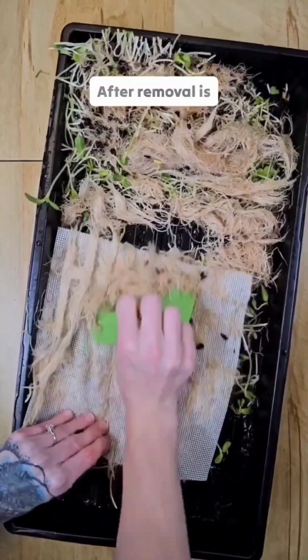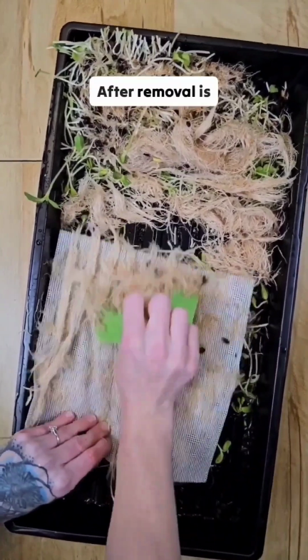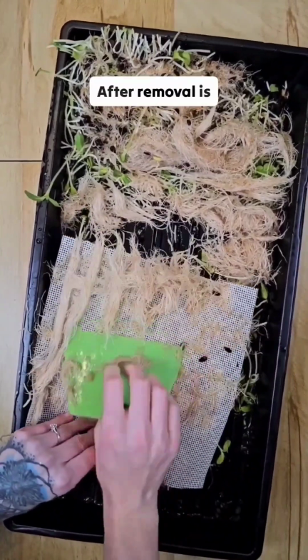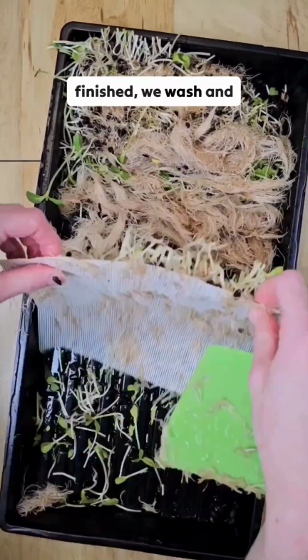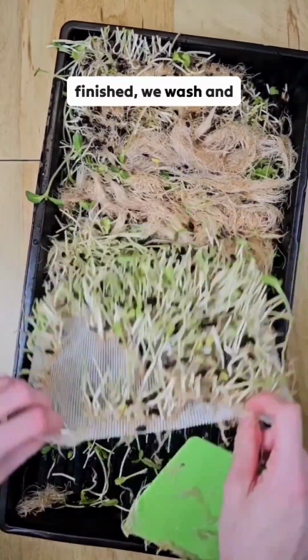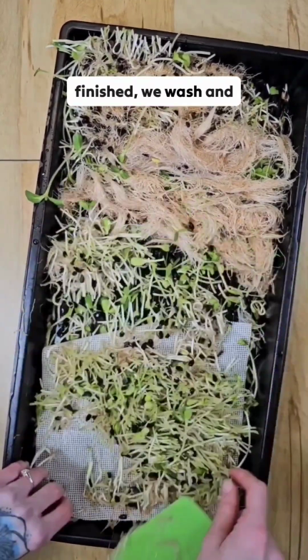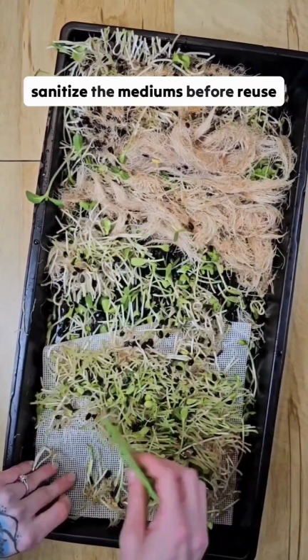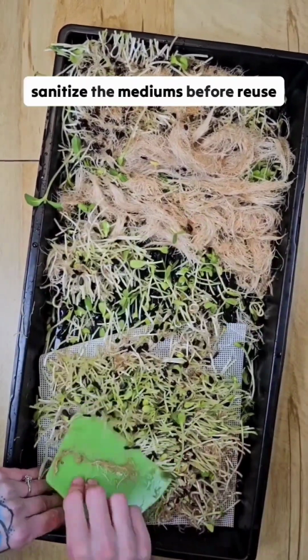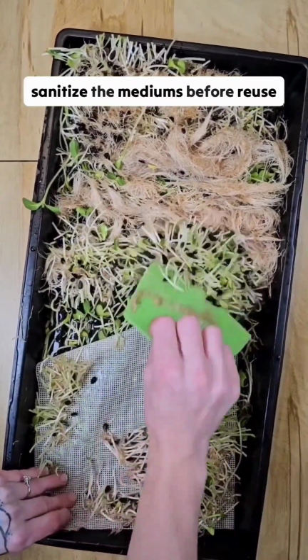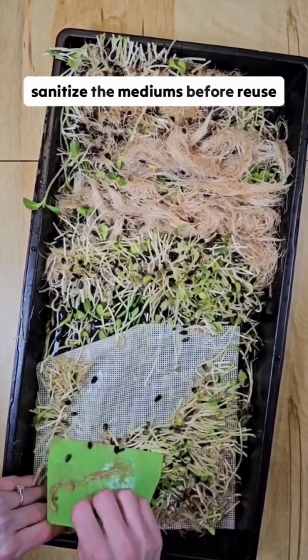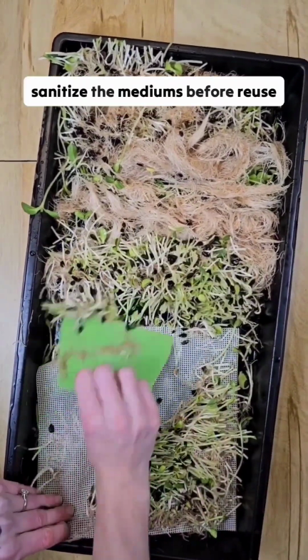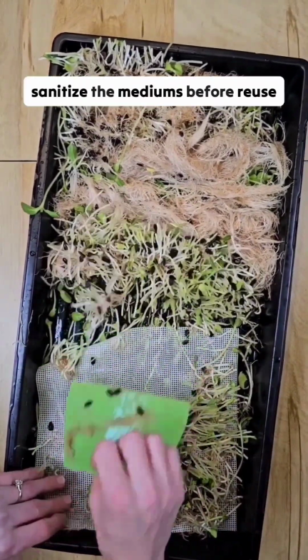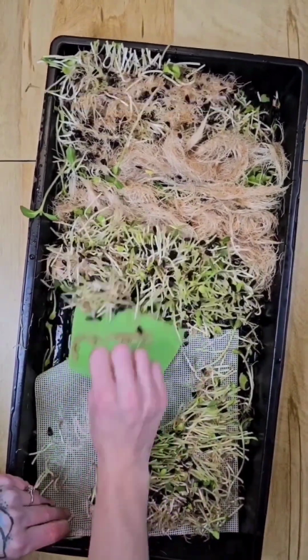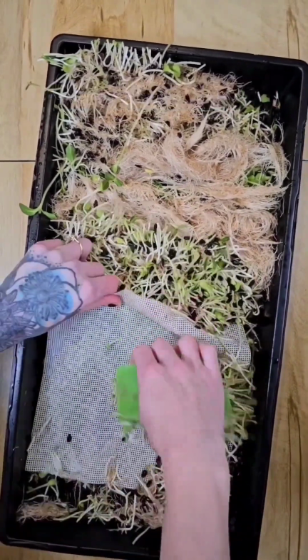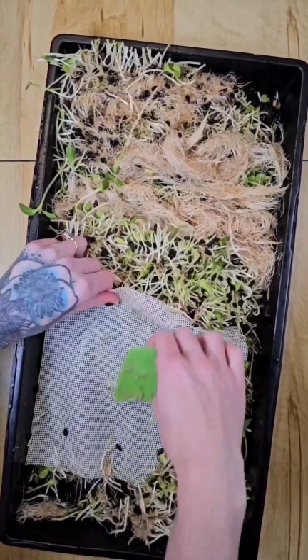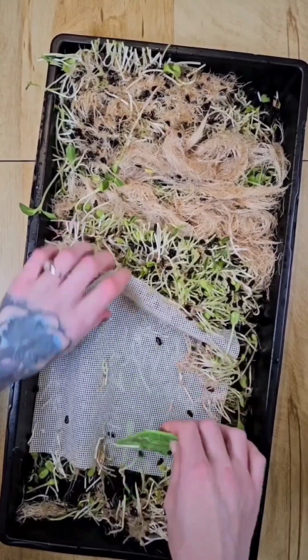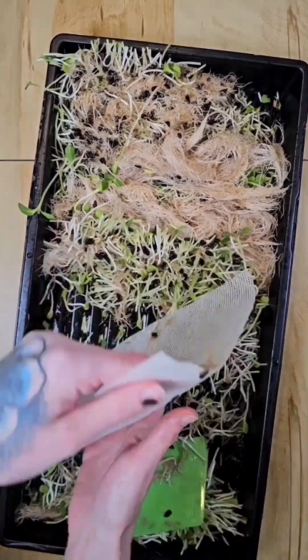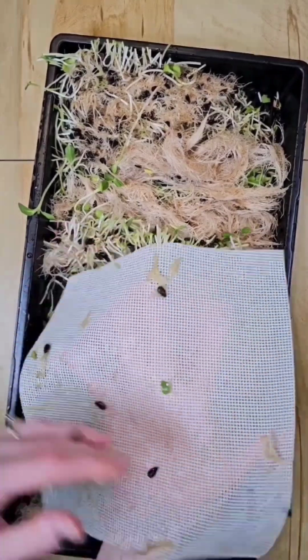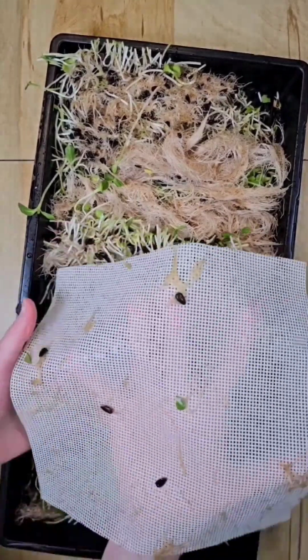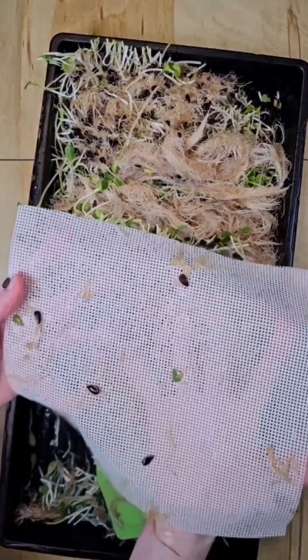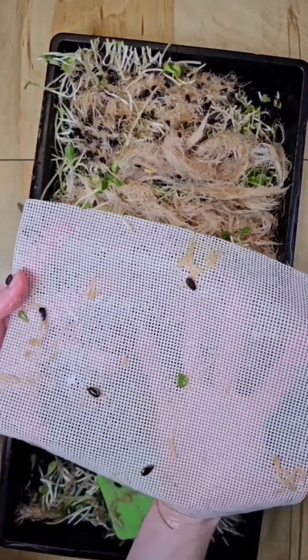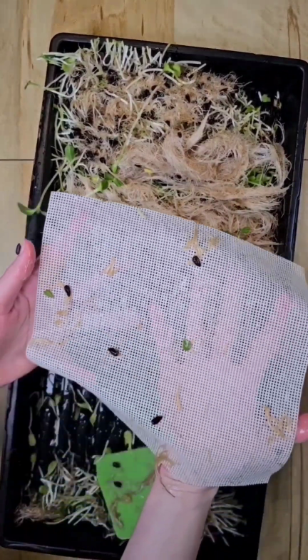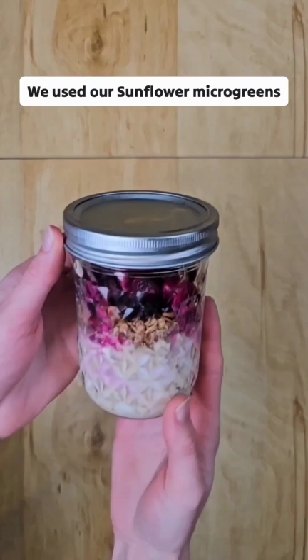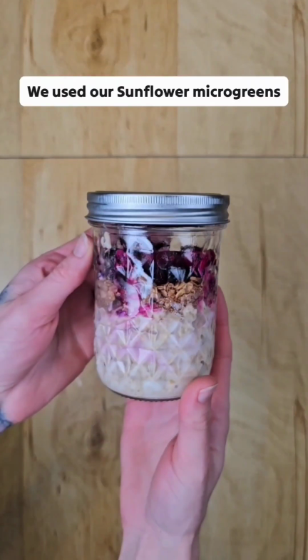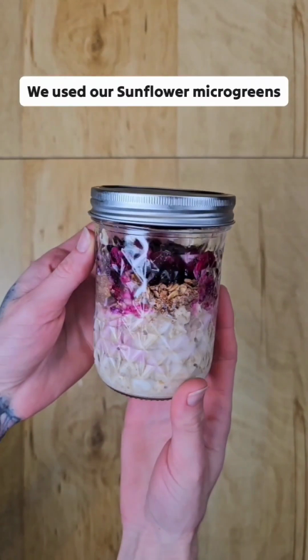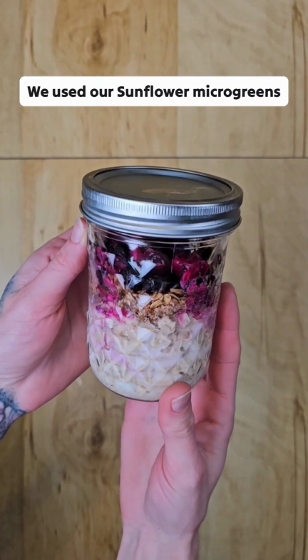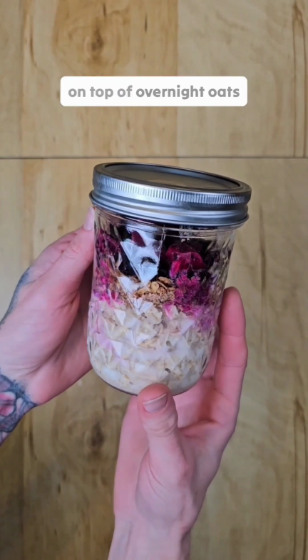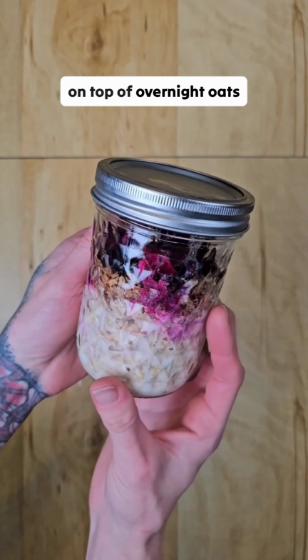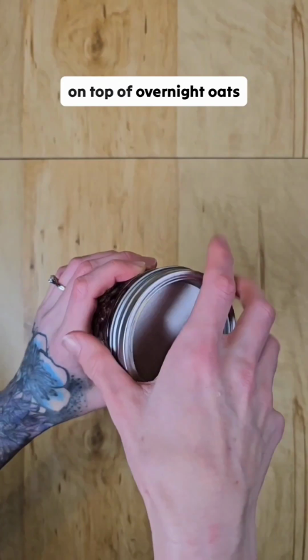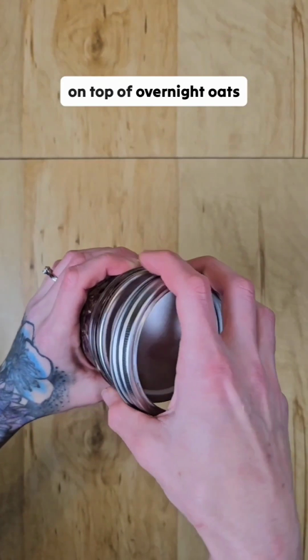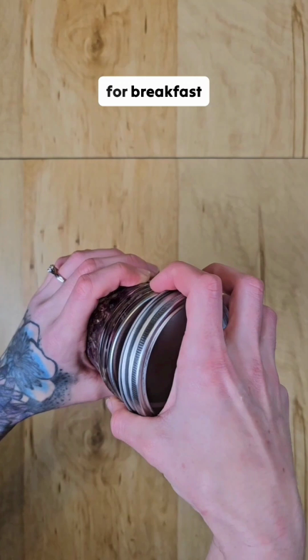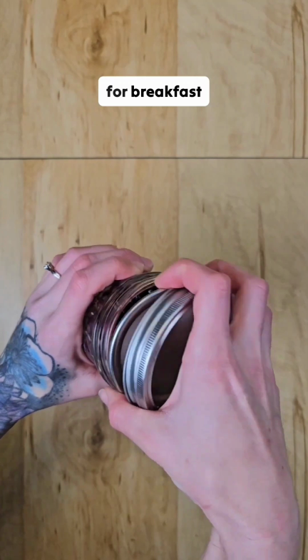After removal is finished we wash and sanitize the mediums before reuse. We used our sunflower microgreens on top of overnight oats for breakfast.